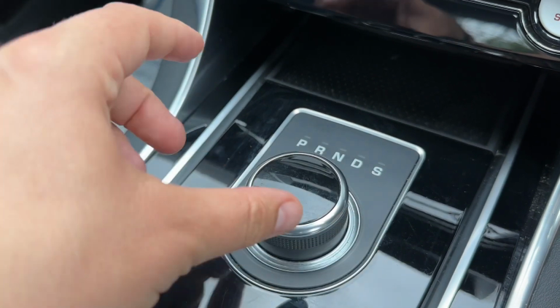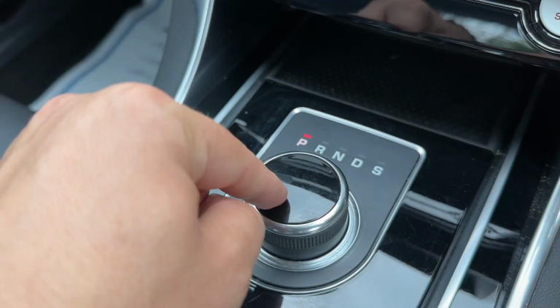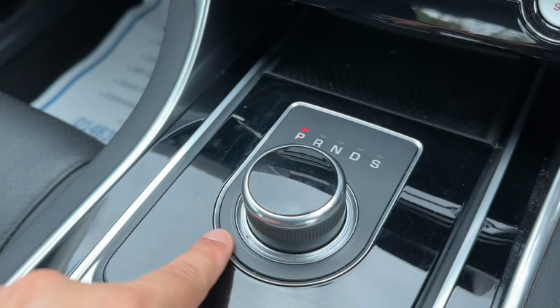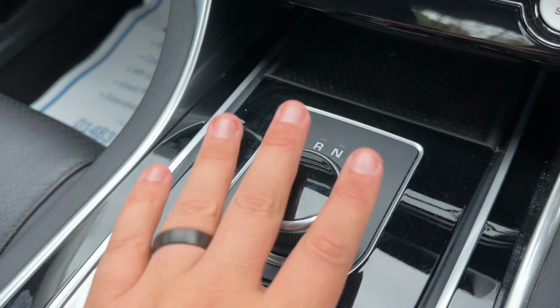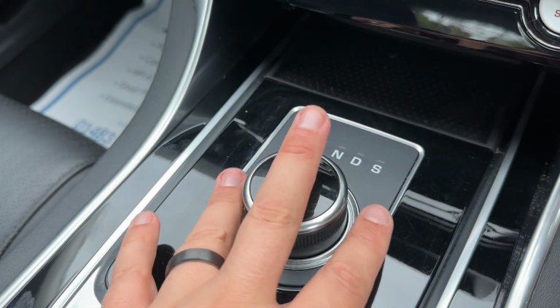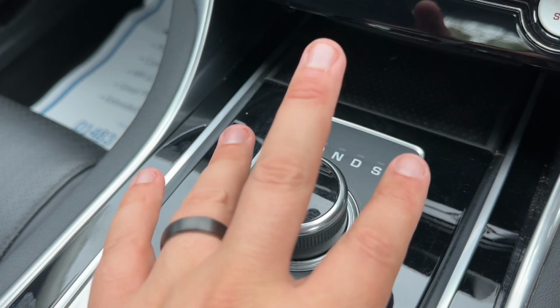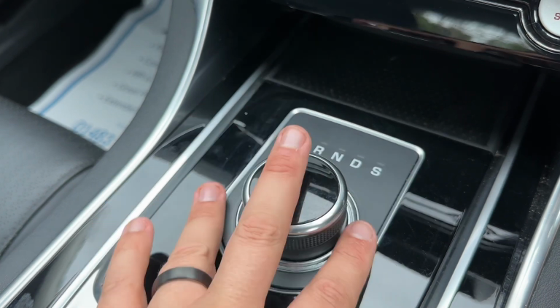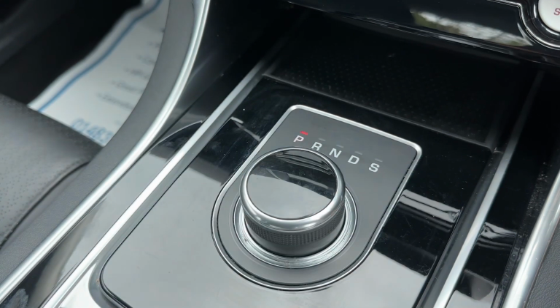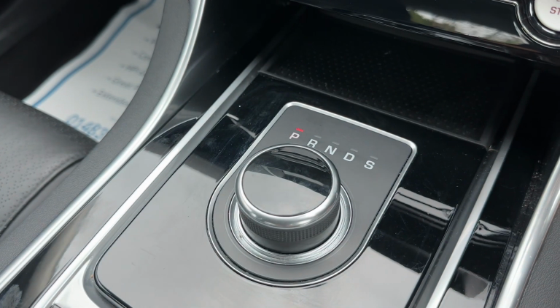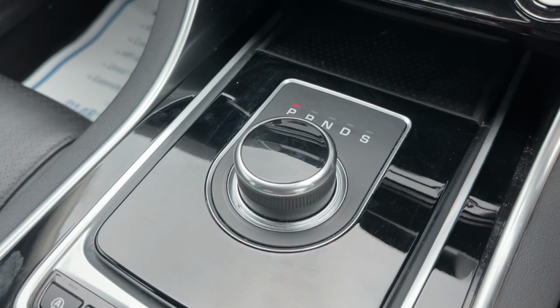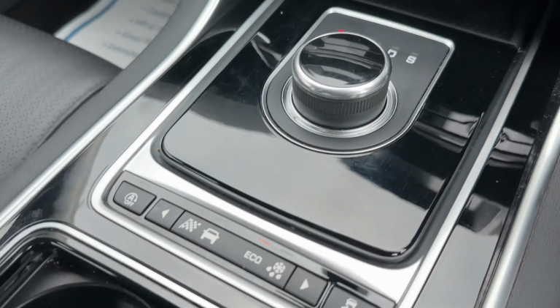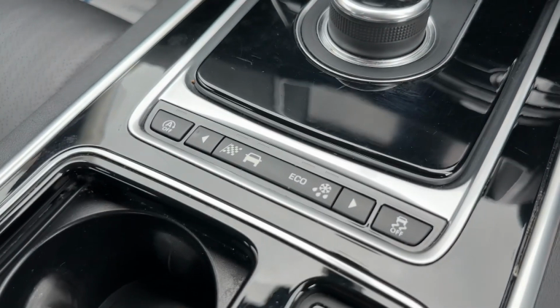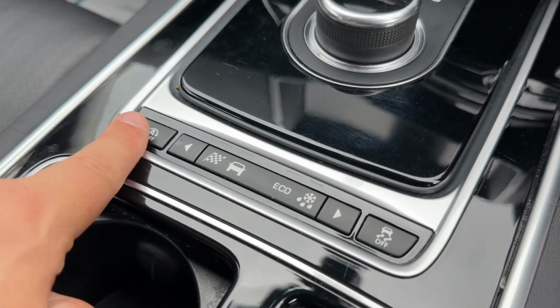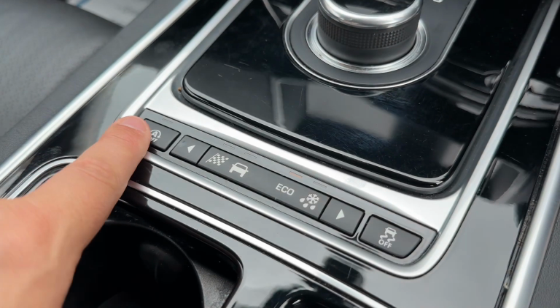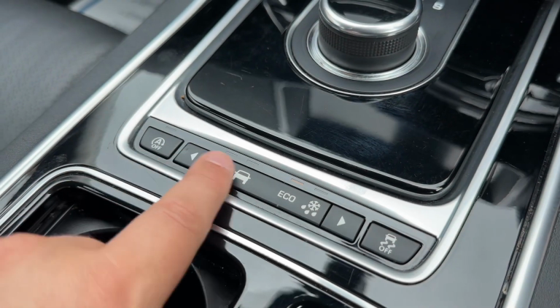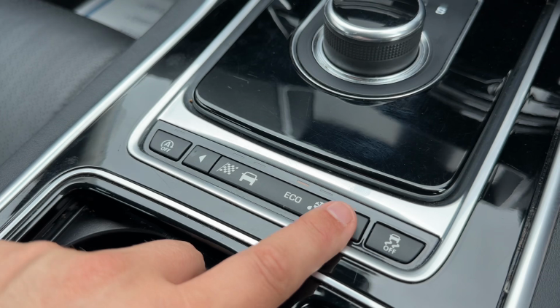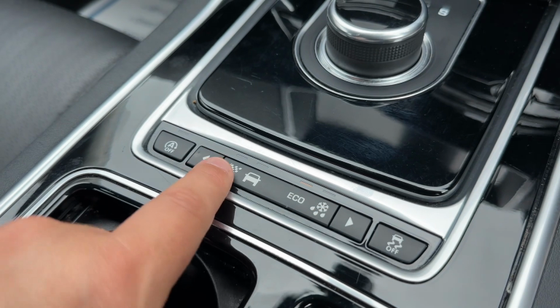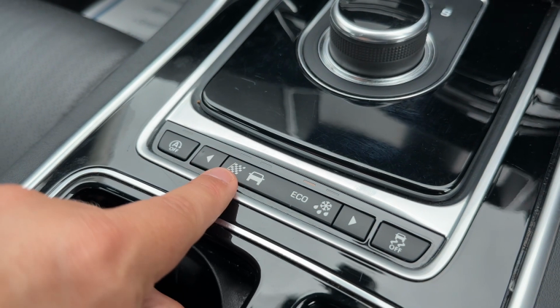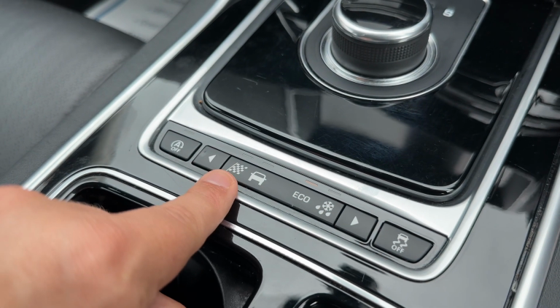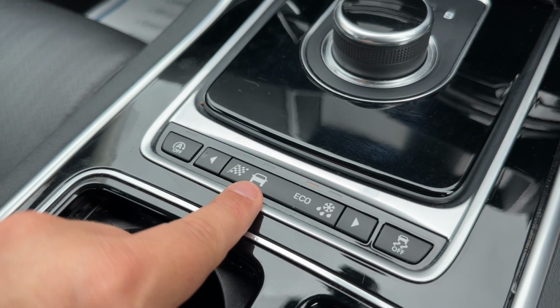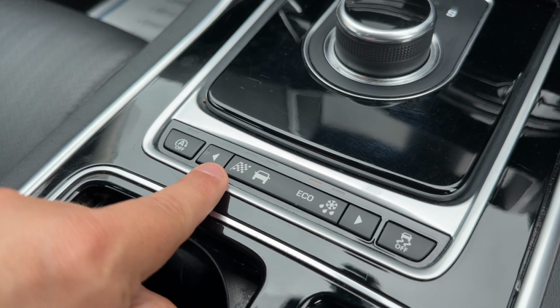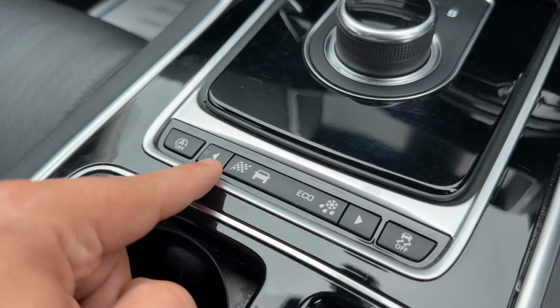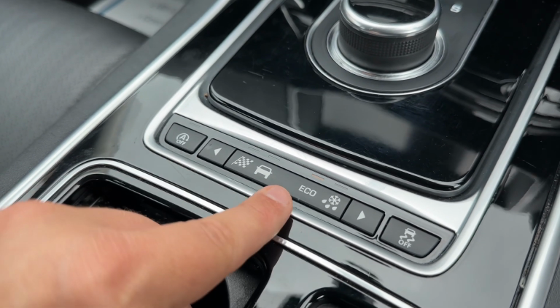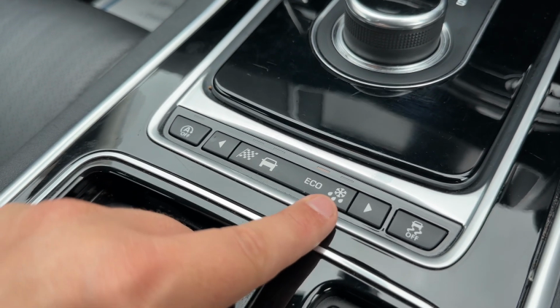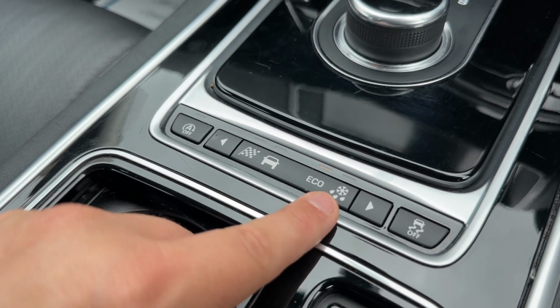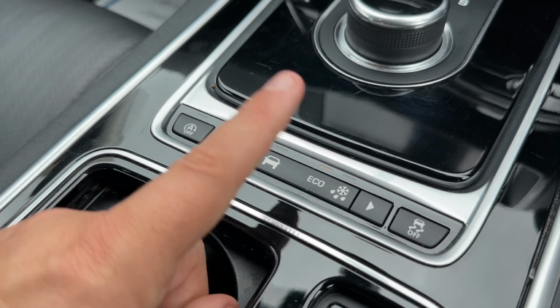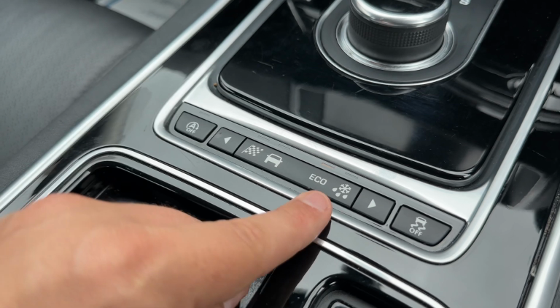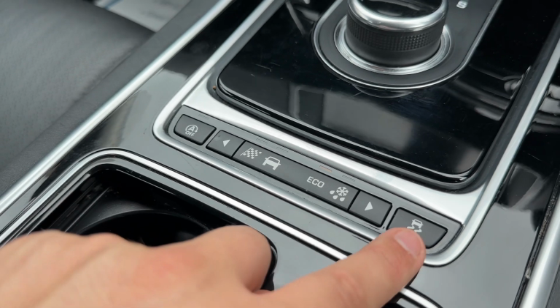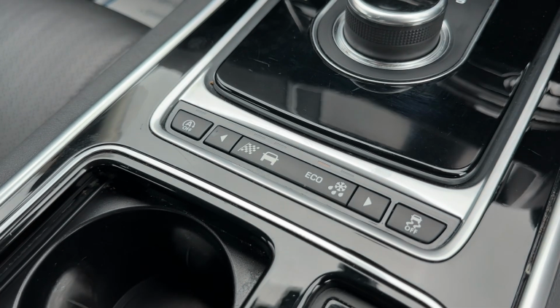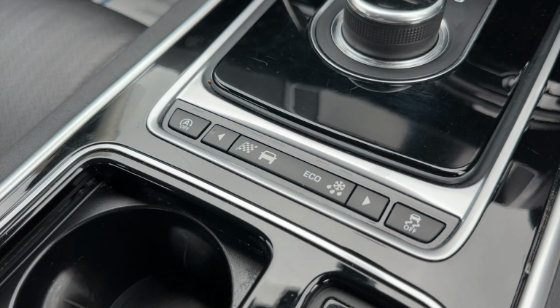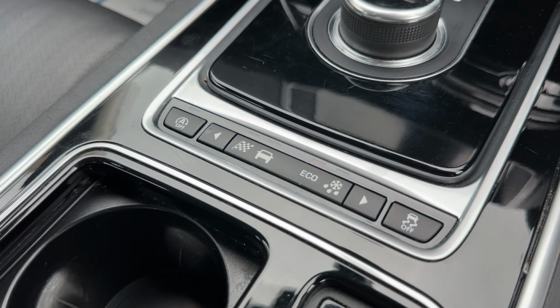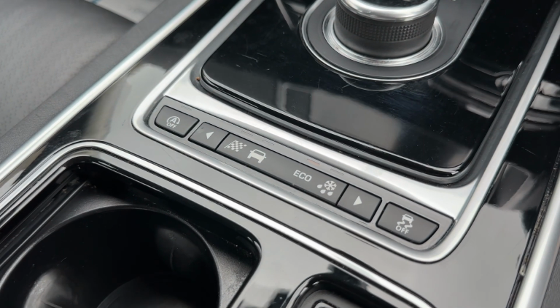The rotary dial is essentially the gear lever for the car - reverse, neutral, drive, and sport. When you switch the engine off, it lowers down to sit flush with the central console. You can also turn off the stop-start system, change the driving setup of the car - normal, track, eco, and ice or snow - and turn your traction control off from here as well.